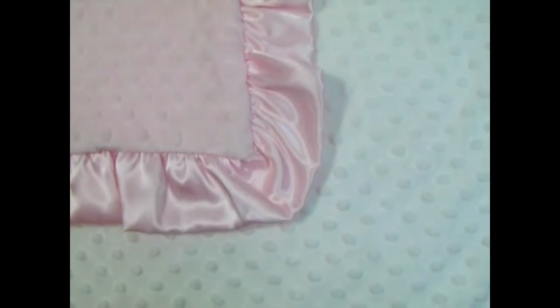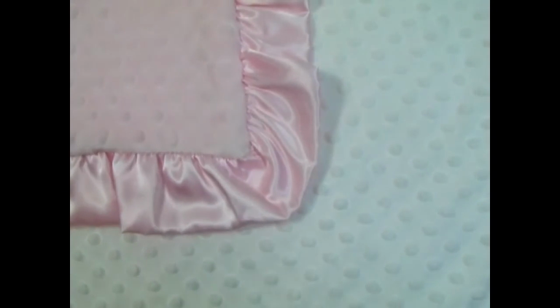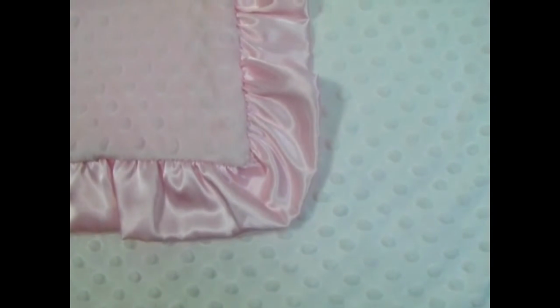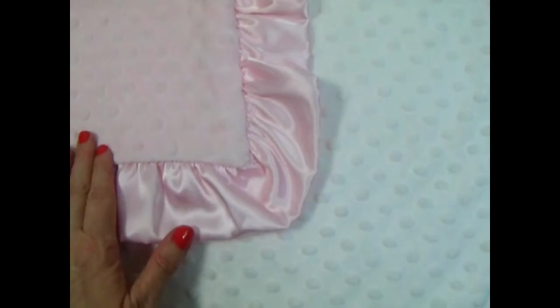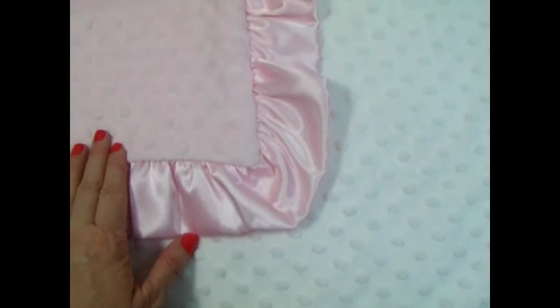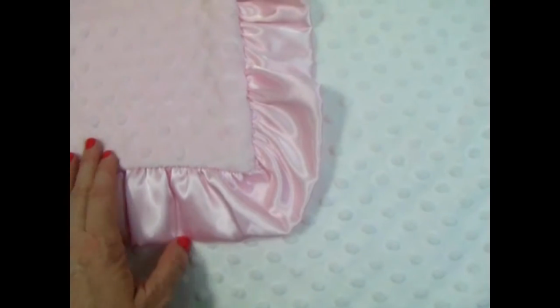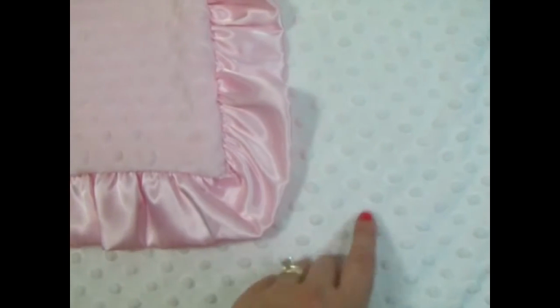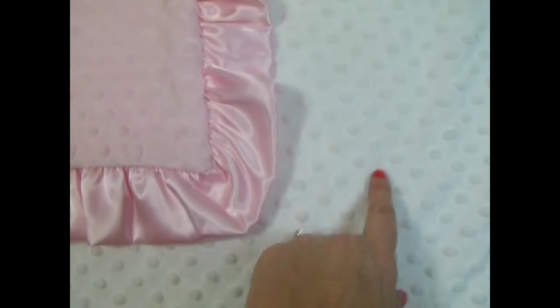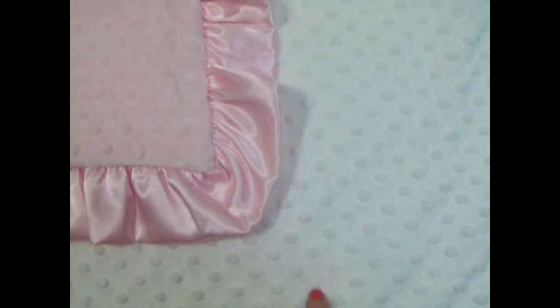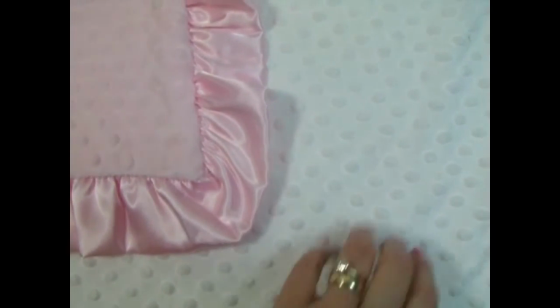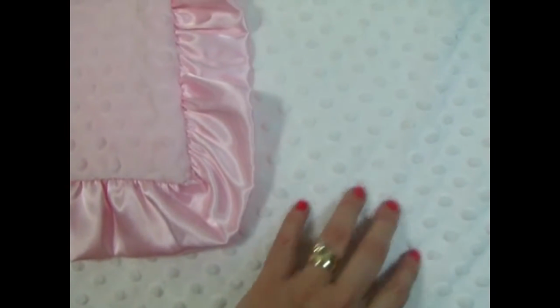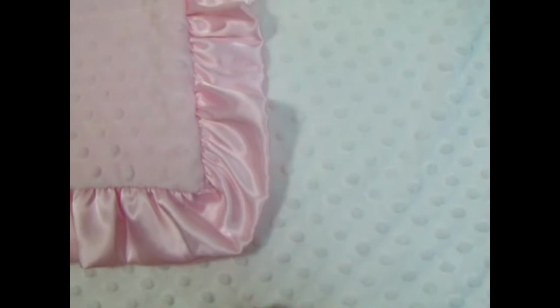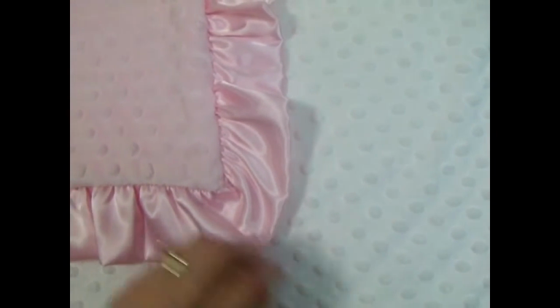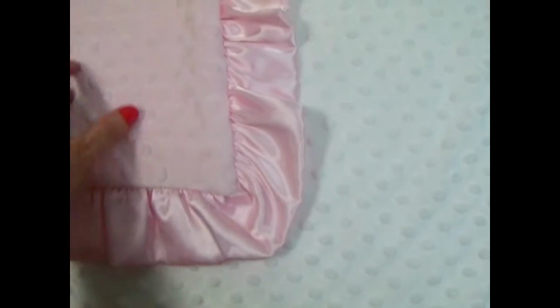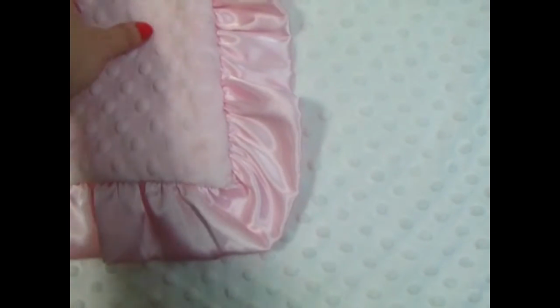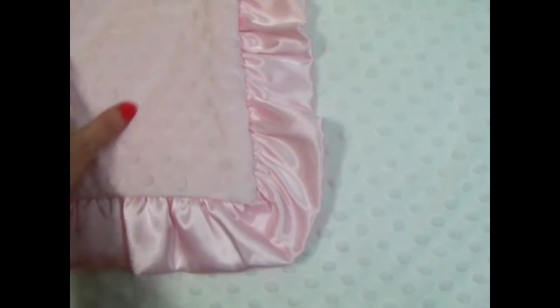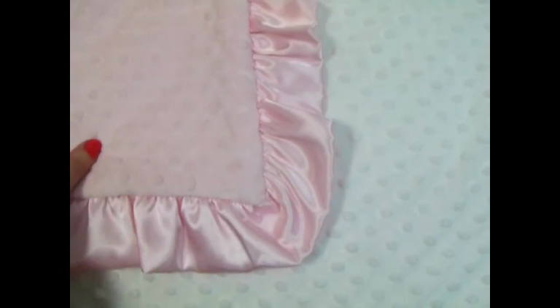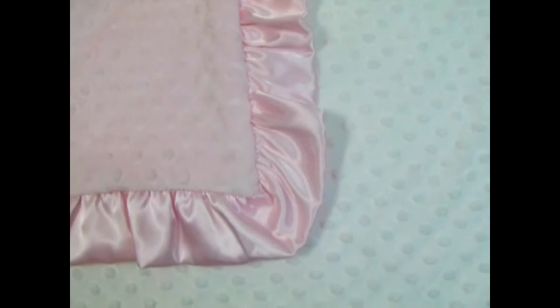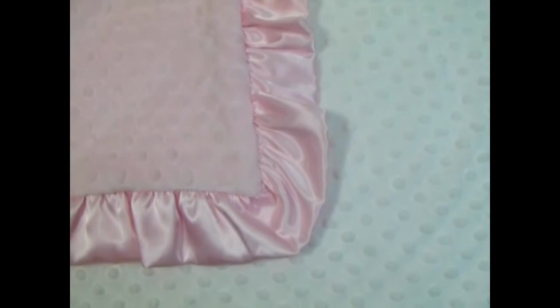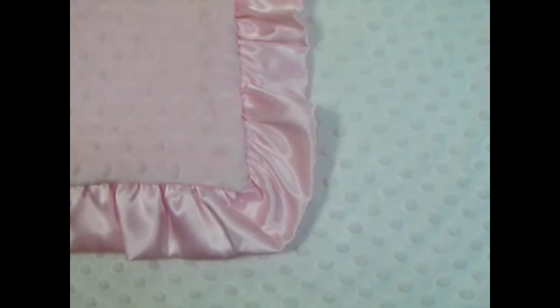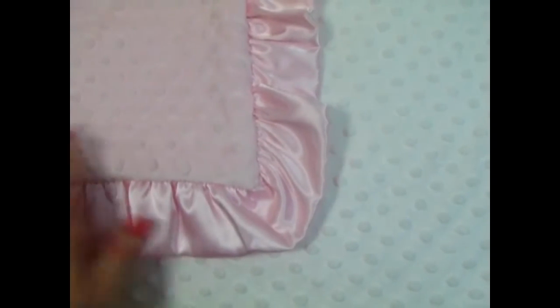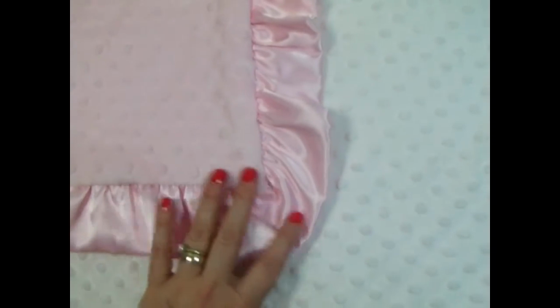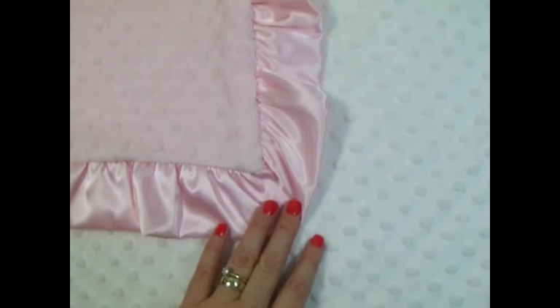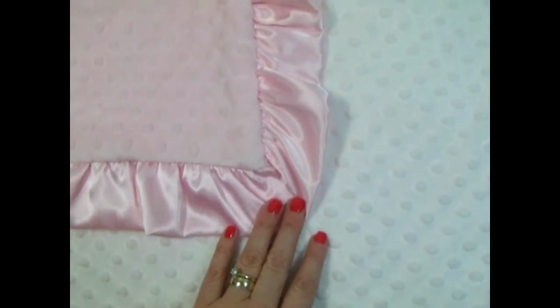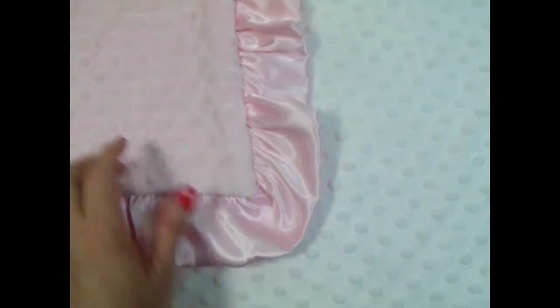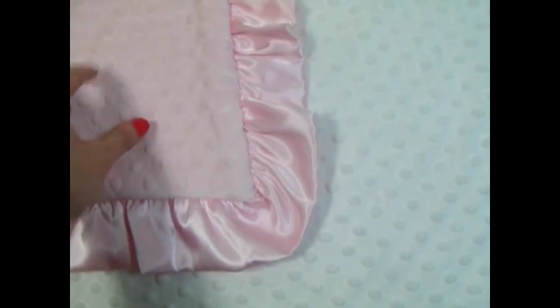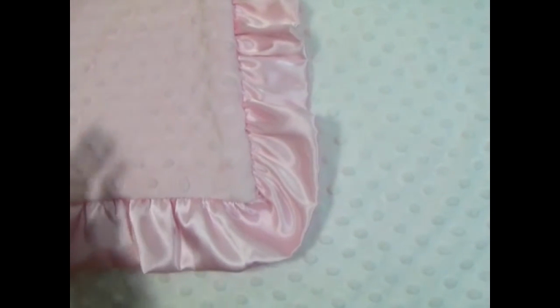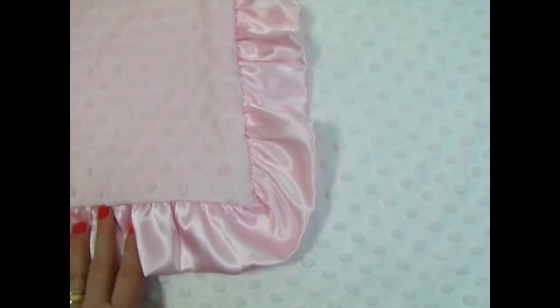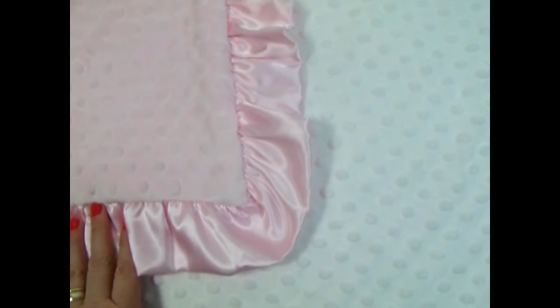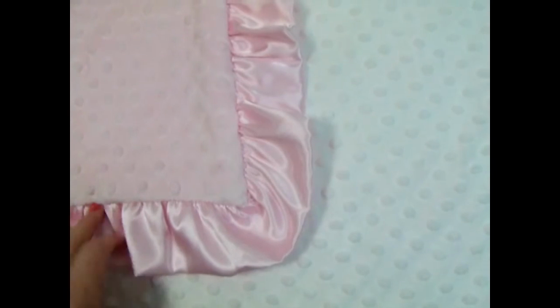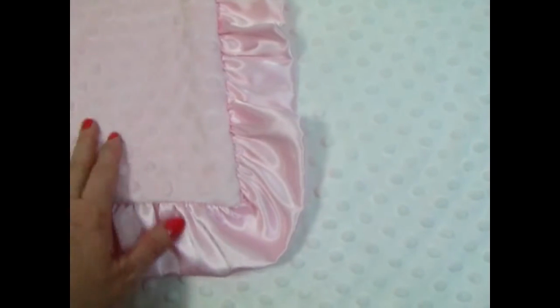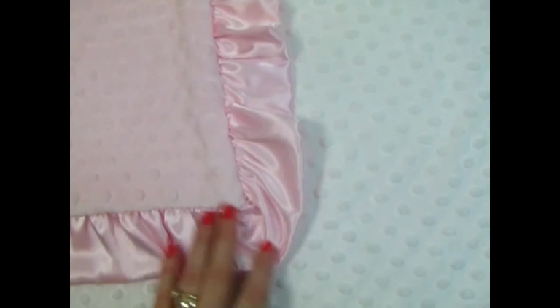We could do the name — I would suggest pink on white, it shows up a little bit better. But we have also done white on pink, or you could do a completely different combination. You could do gray for the name, or lavender would be pretty.